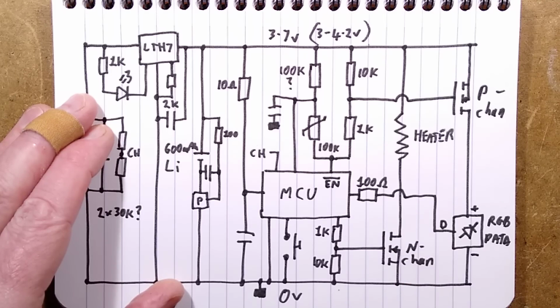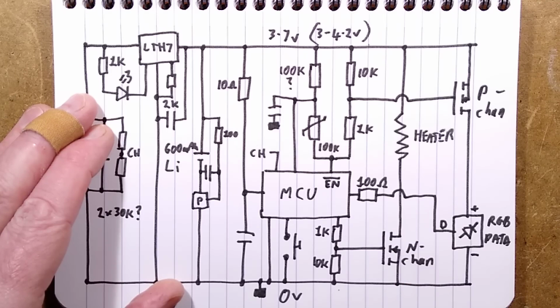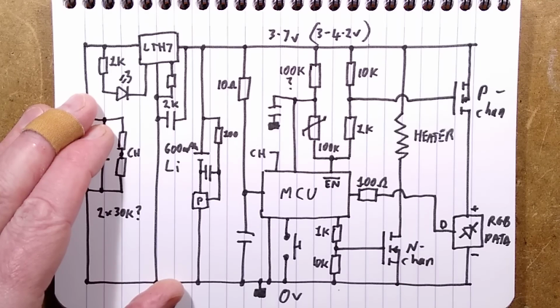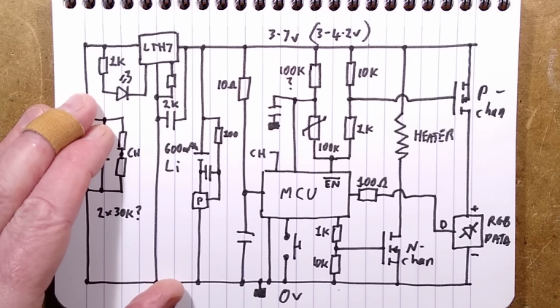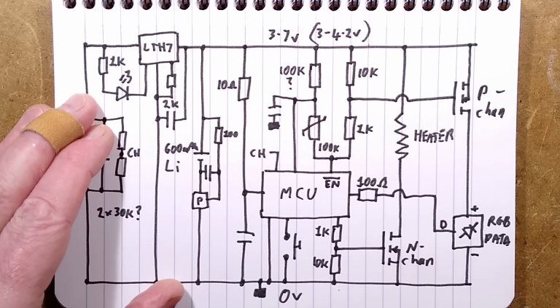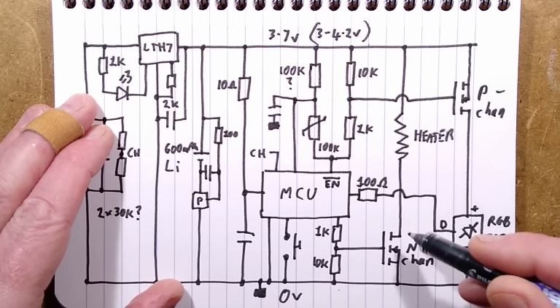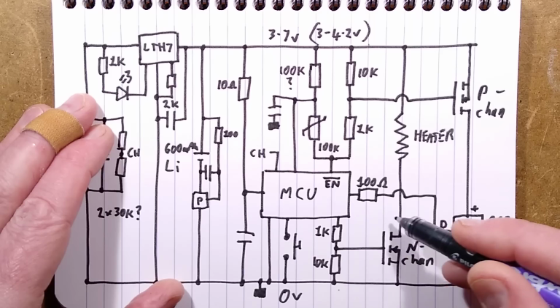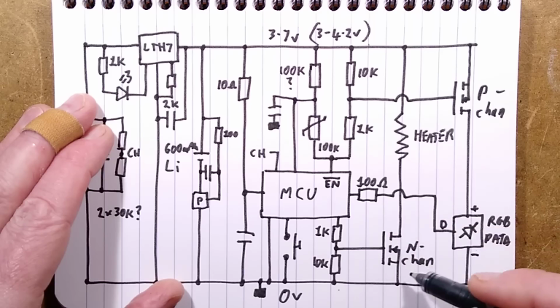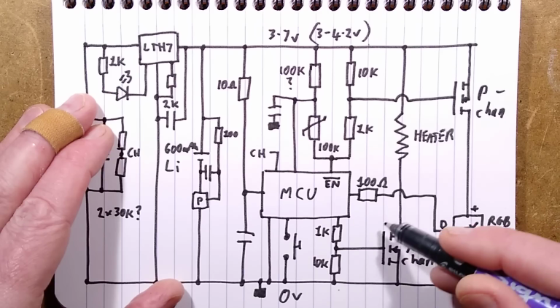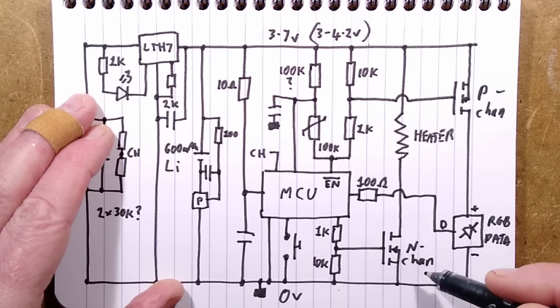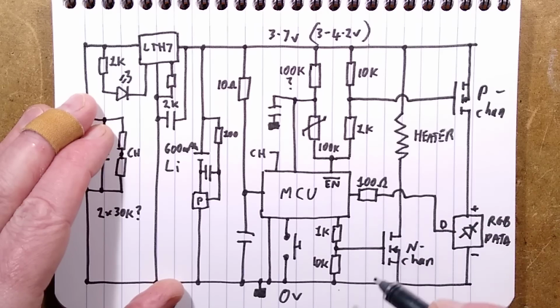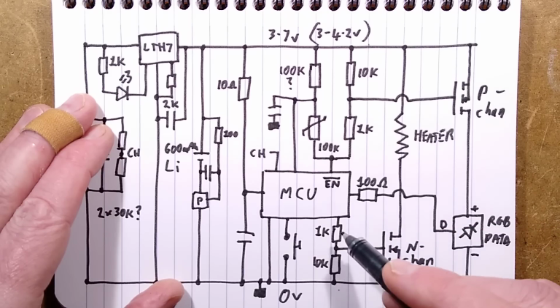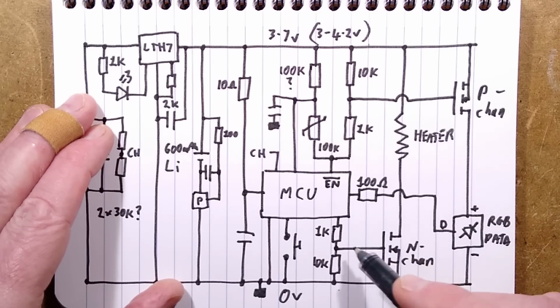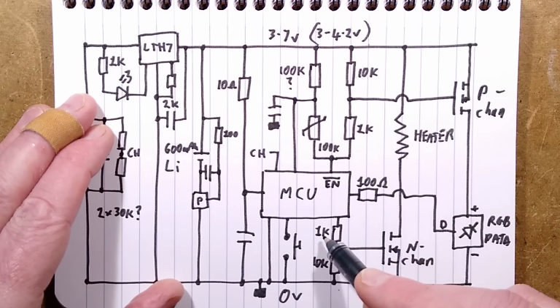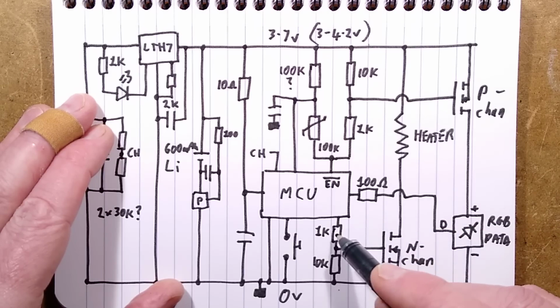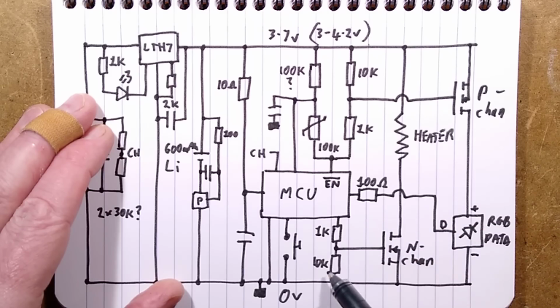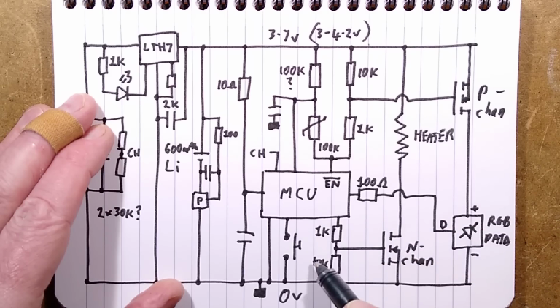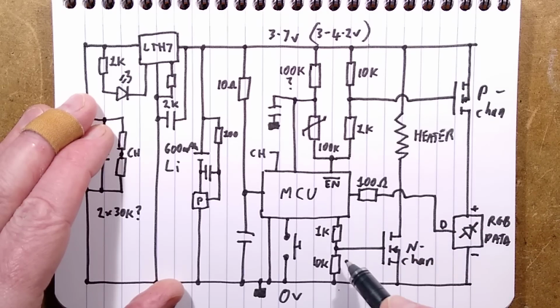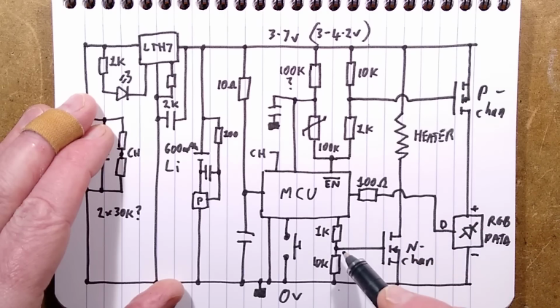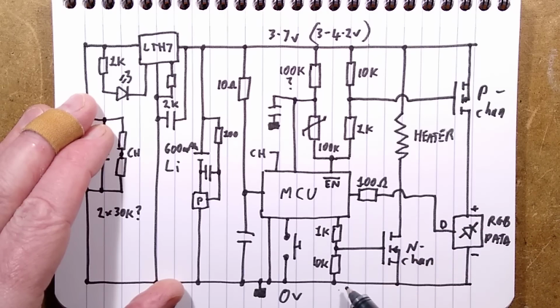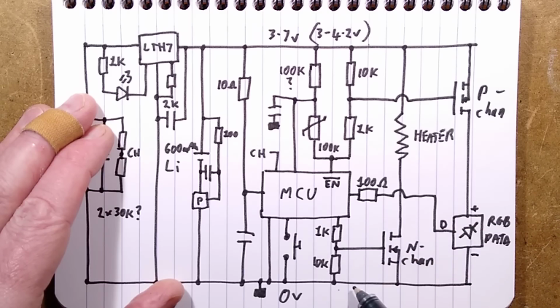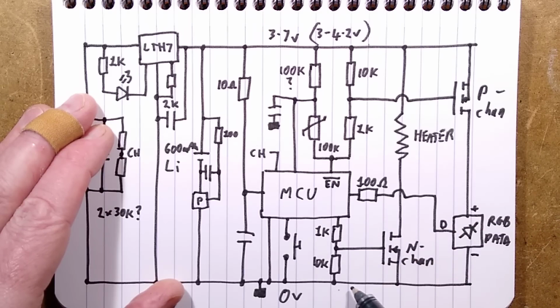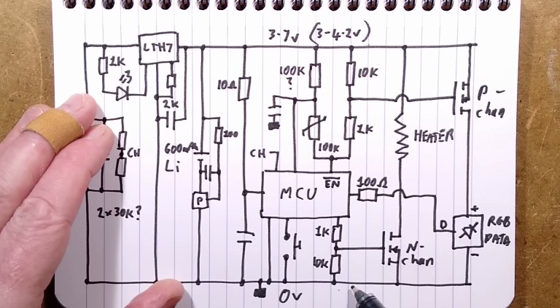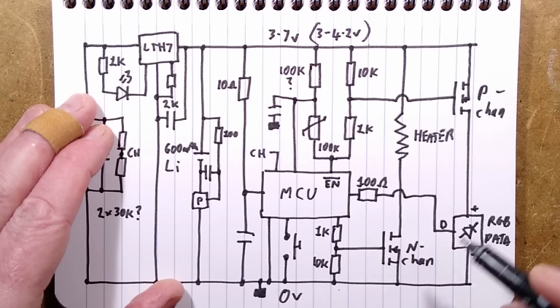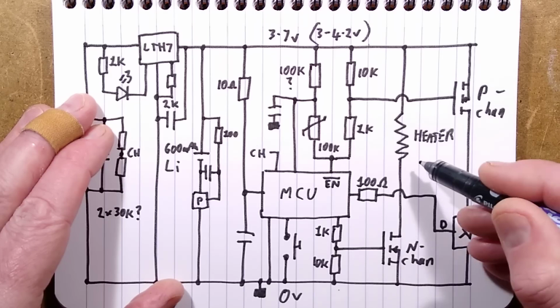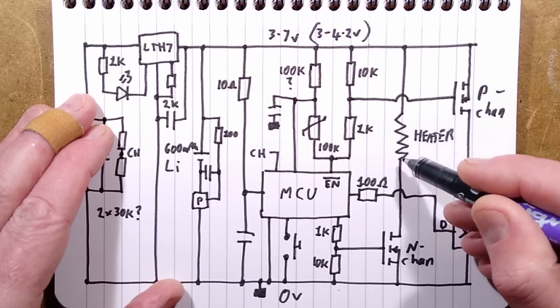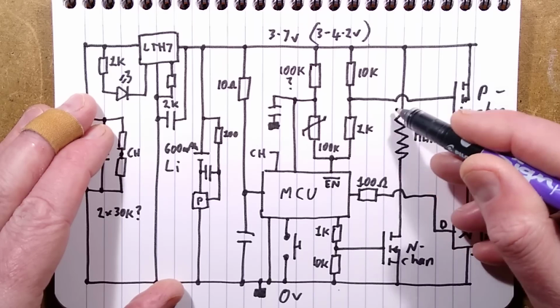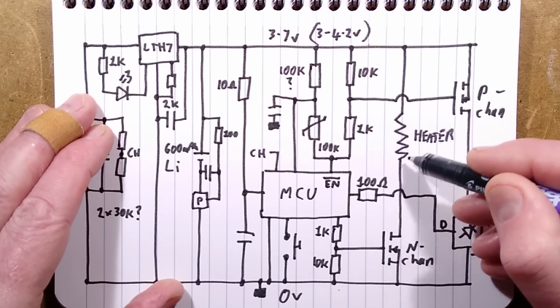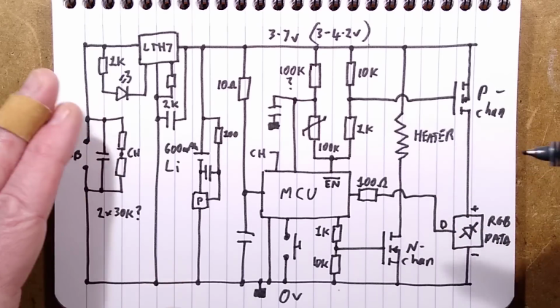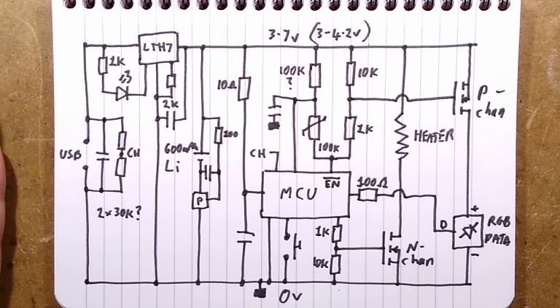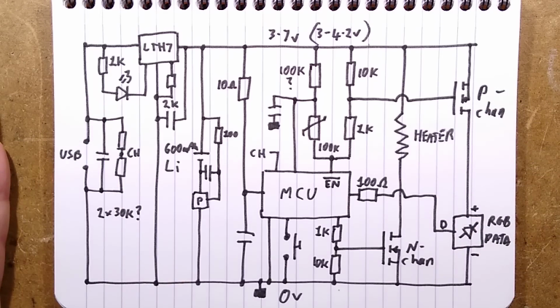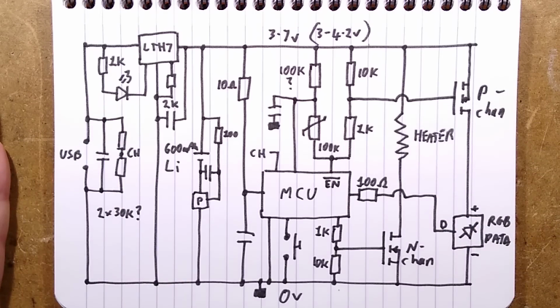The data to the RGB LED comes via a 100 ohm resistor — reasonable enough. After that, we've just got the other N-channel MOSFET, turned on via a 1k resistor, with a 10k resistor to keep it pulled down to the 0 volt rail for stability. And it turns on the heater. That is it.